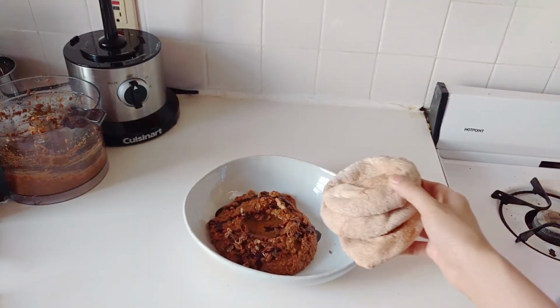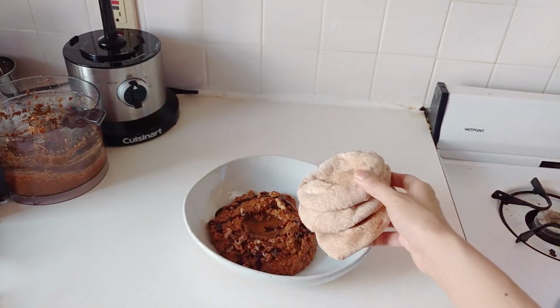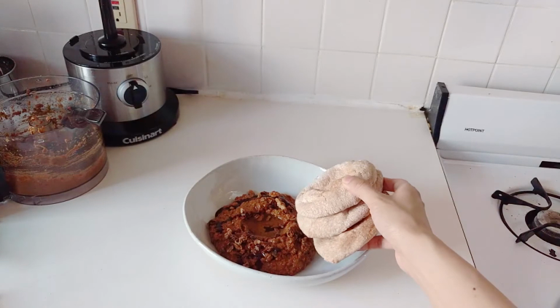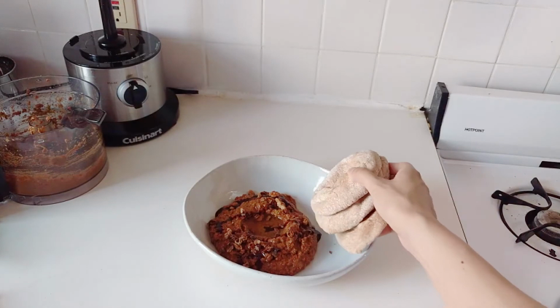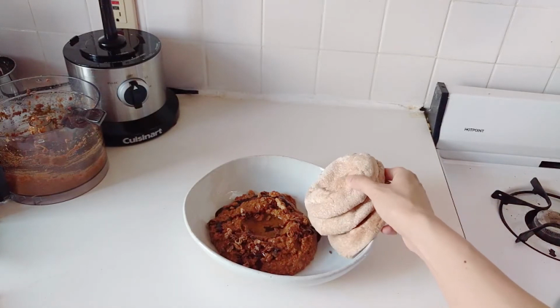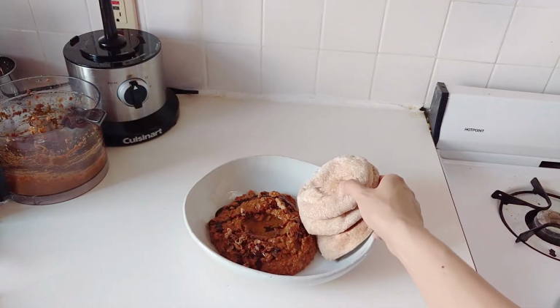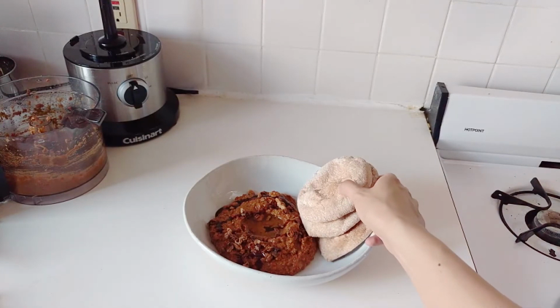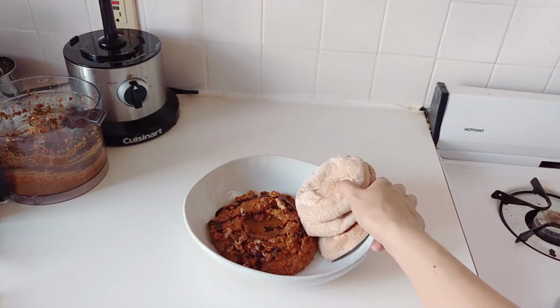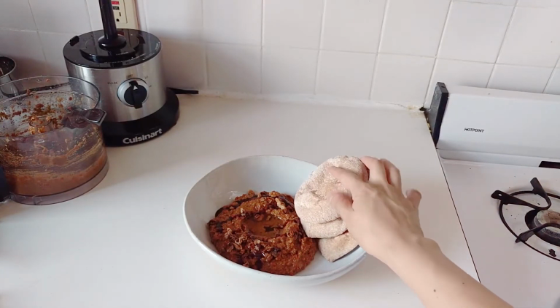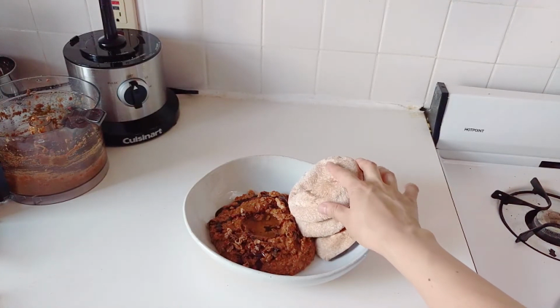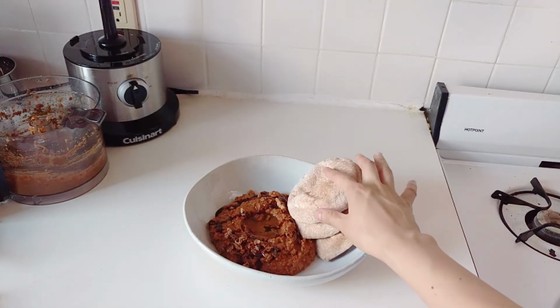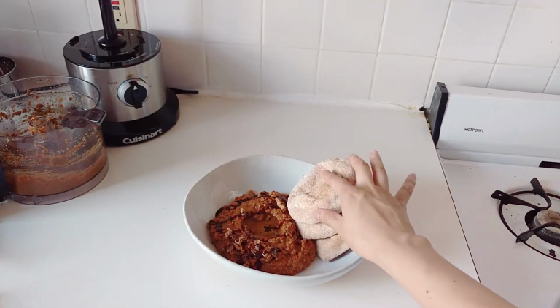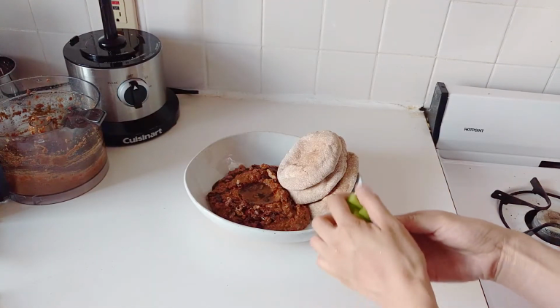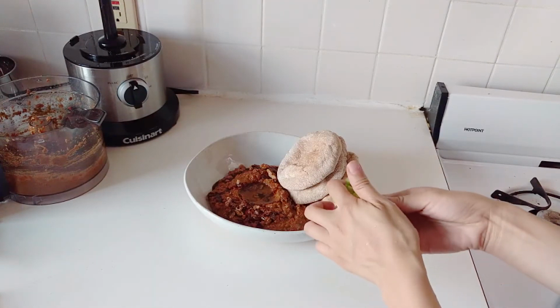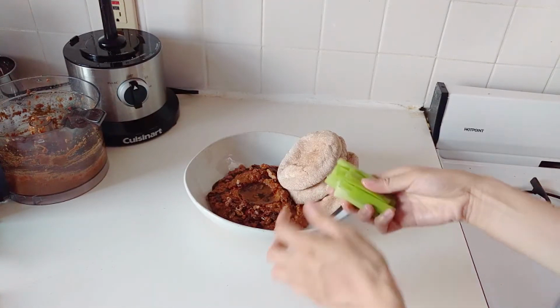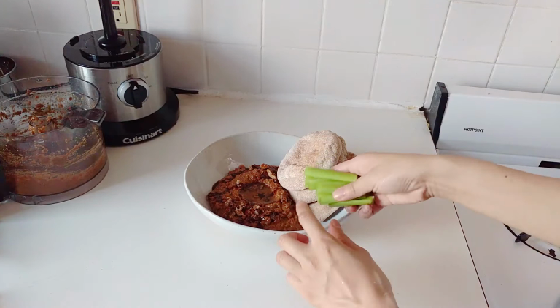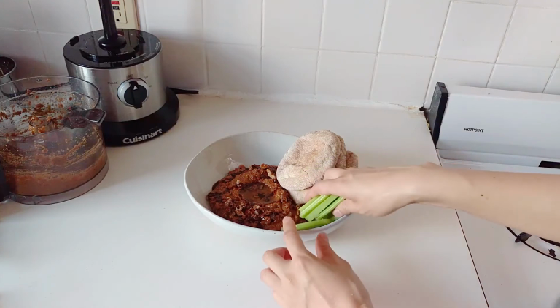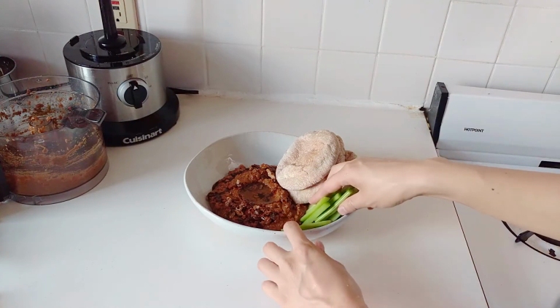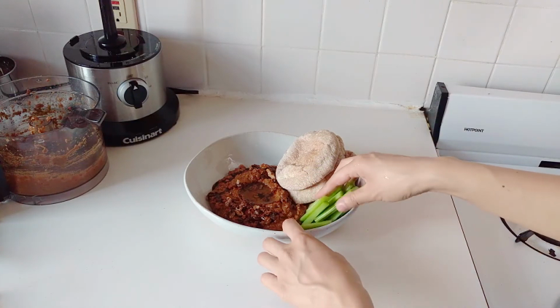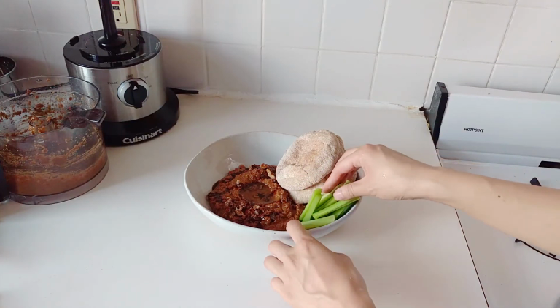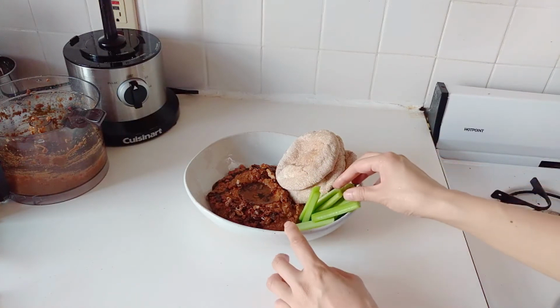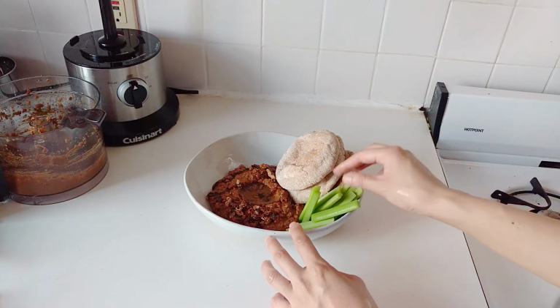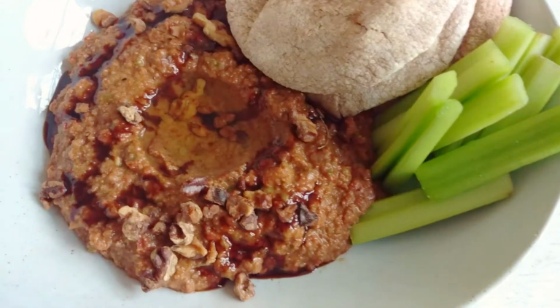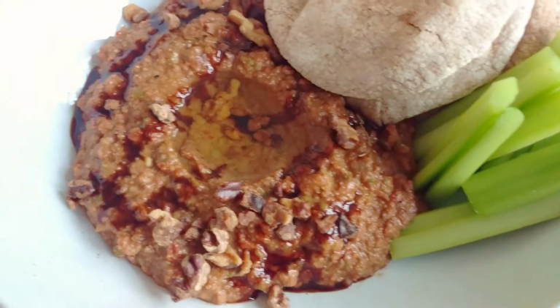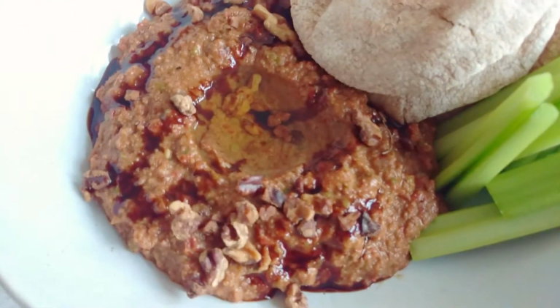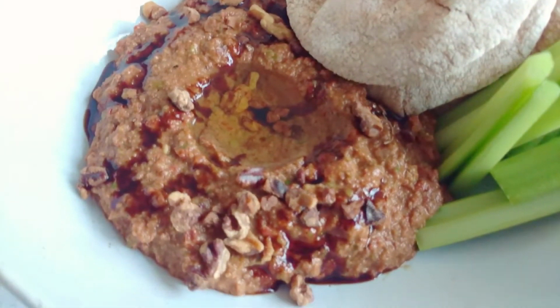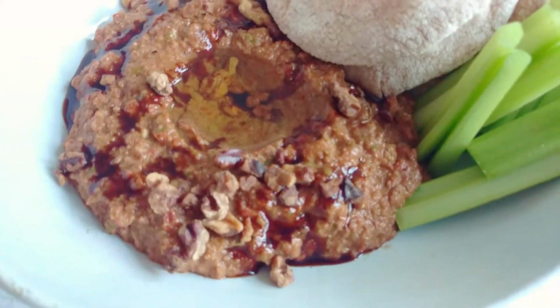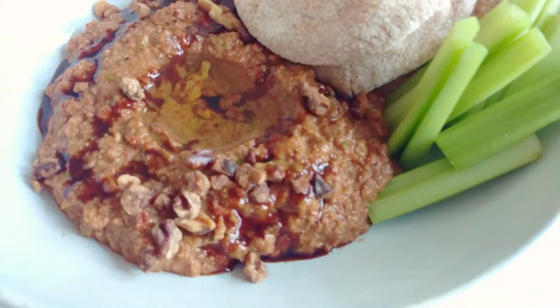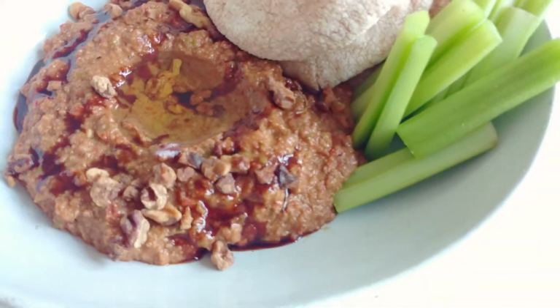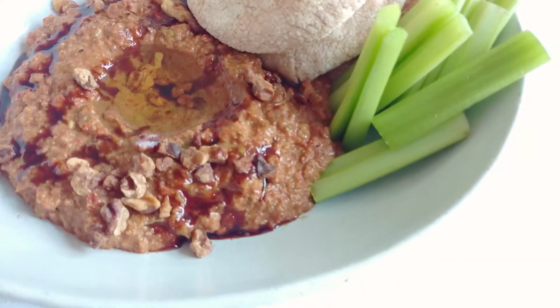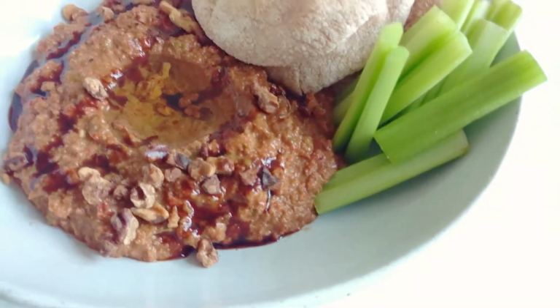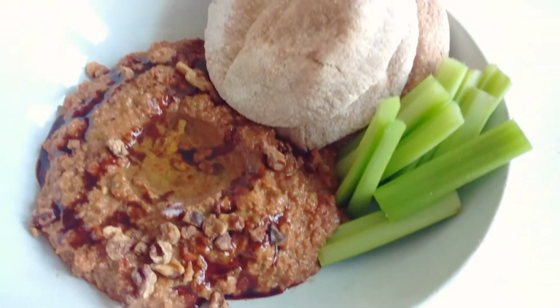Along with some toasted leftover walnuts, it is so, so pretty. I have some whole wheat pitas — individual sized rounds, I left them whole because they were prettier — a little bit of celery sticks. You can put in some carrots as well, and really that's it.